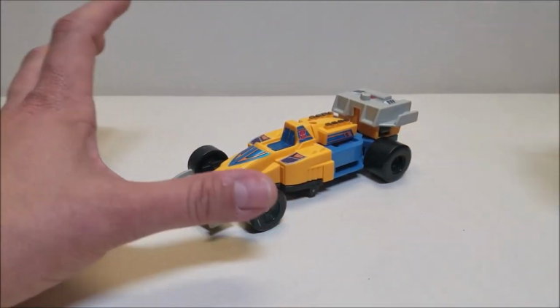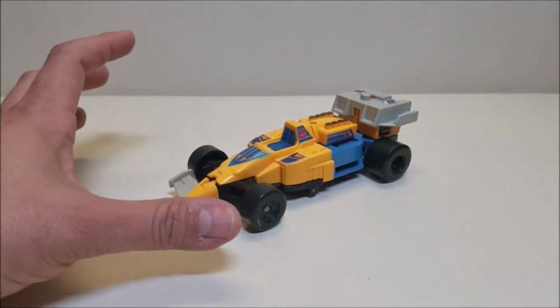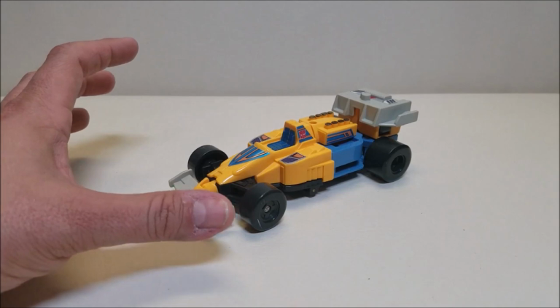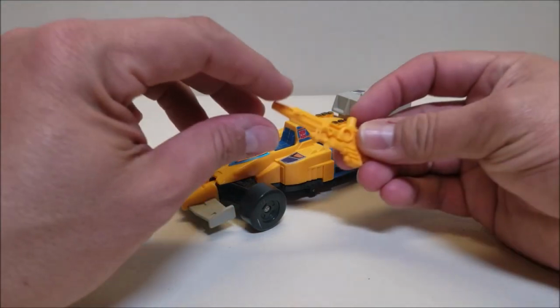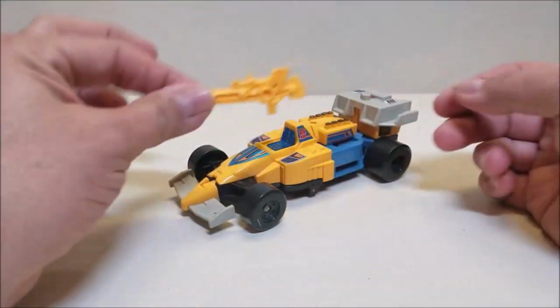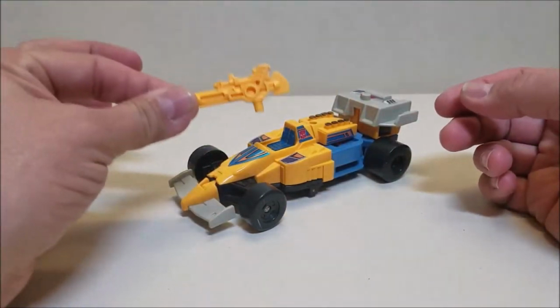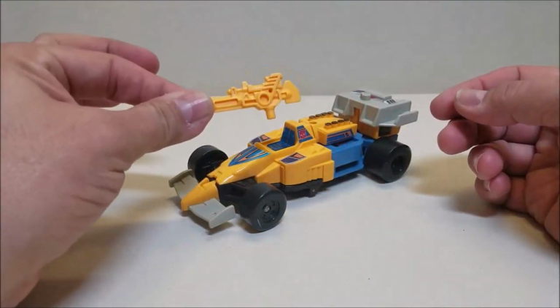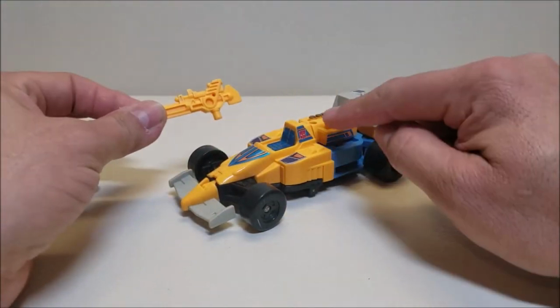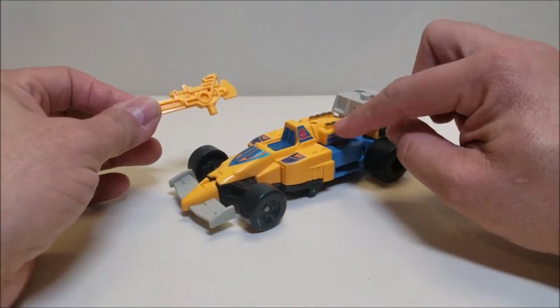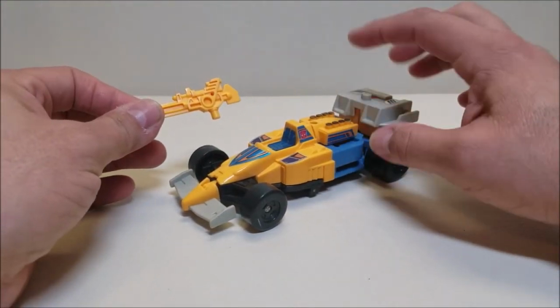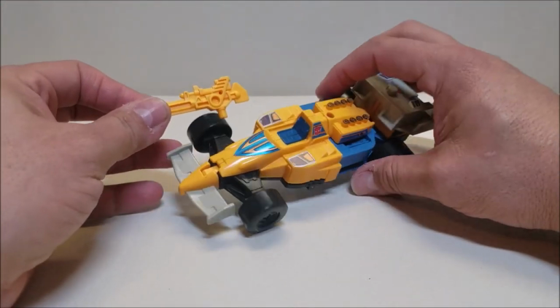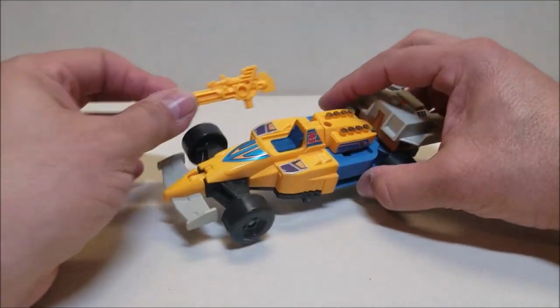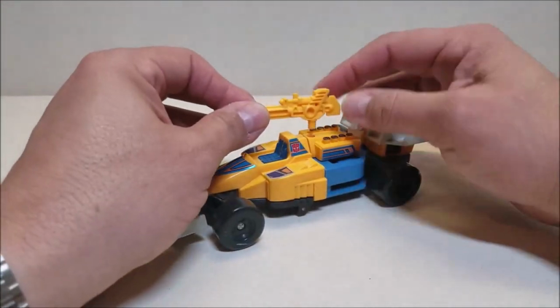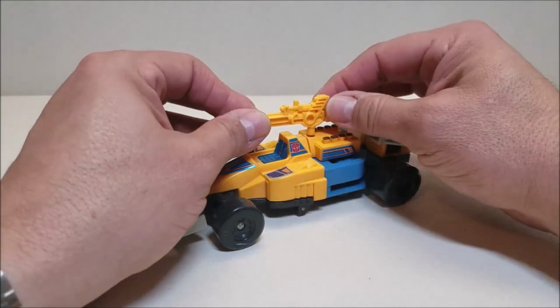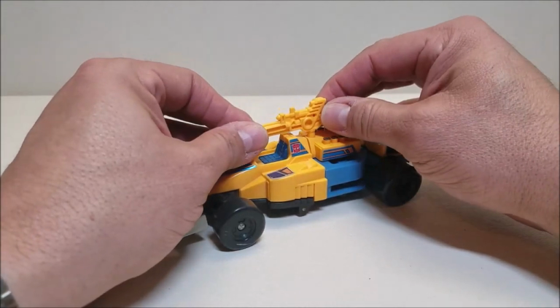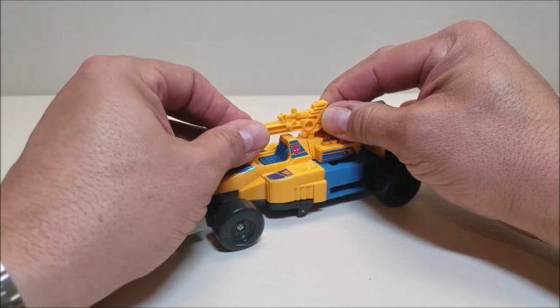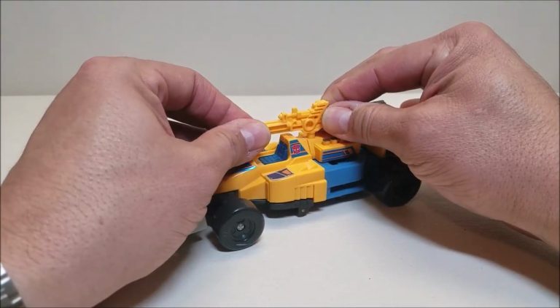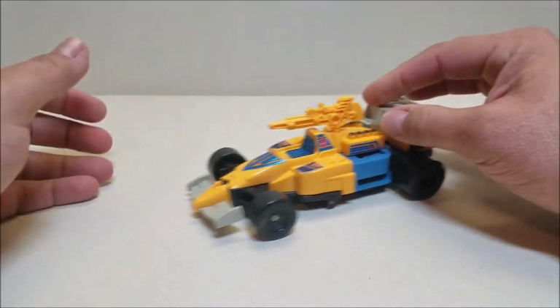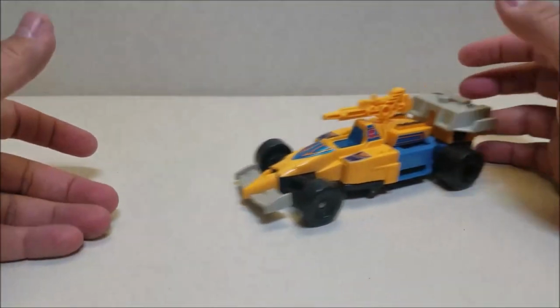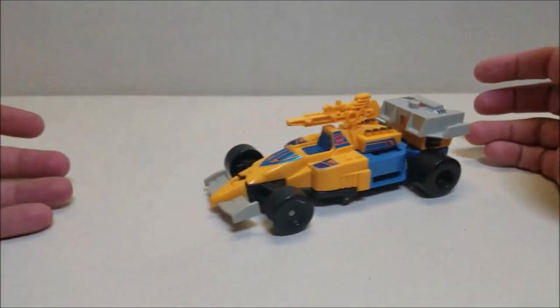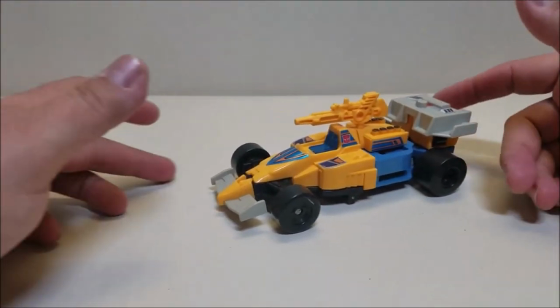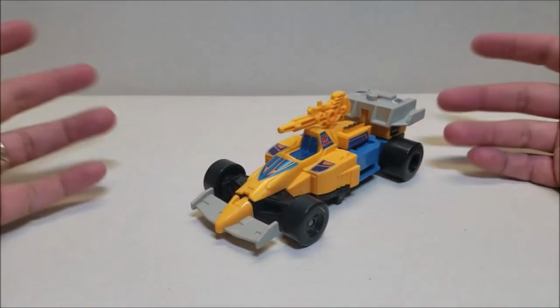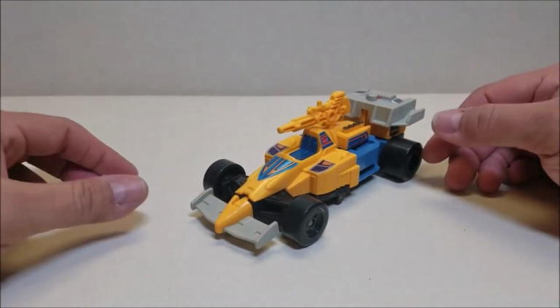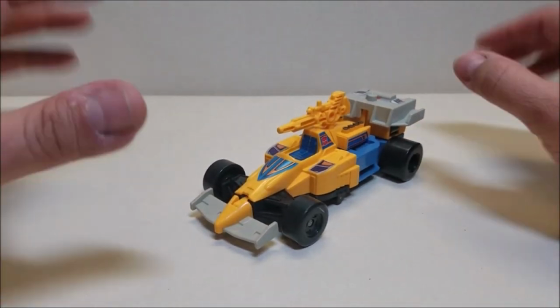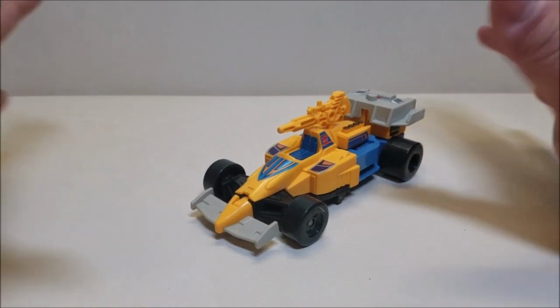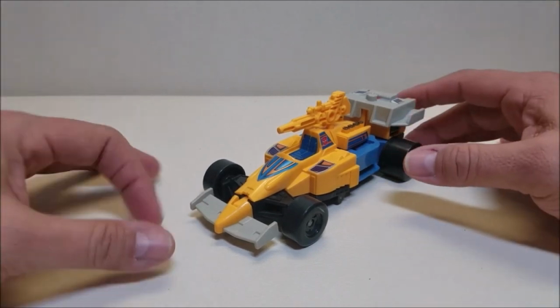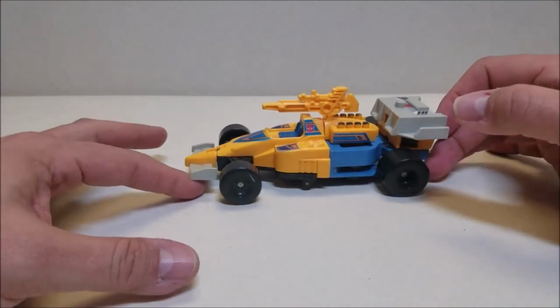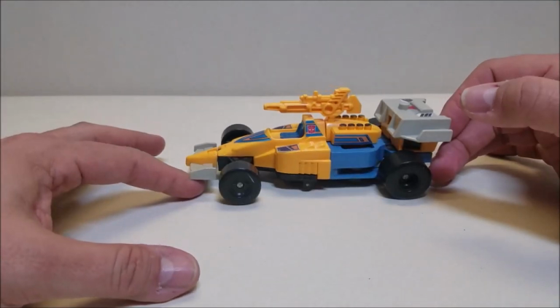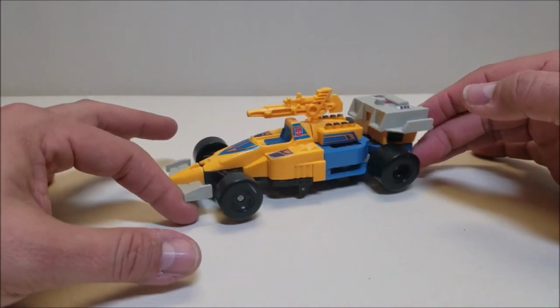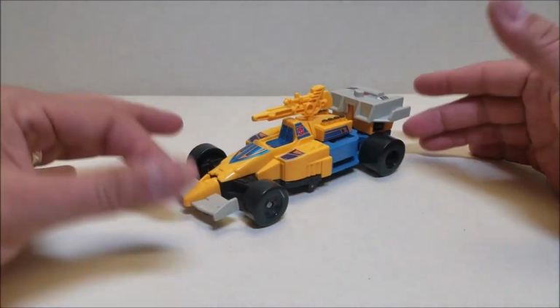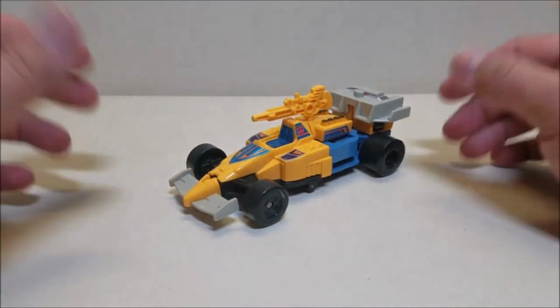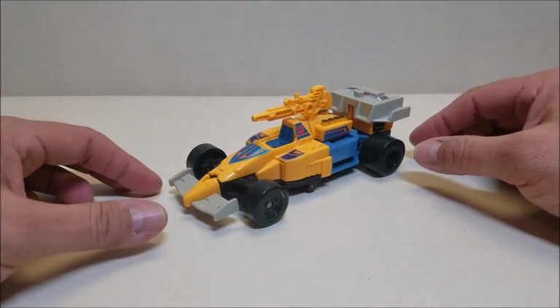This did come with a weapon which can be used in vehicle mode via this port right here at the top. You can go ahead and plug in his weapon so that you can have him in attack mode. I'm not a big fan of that, but if that's something you want to do, you can do that.